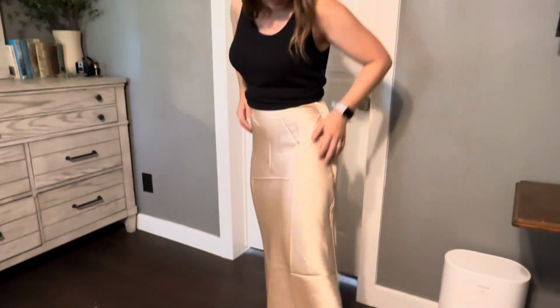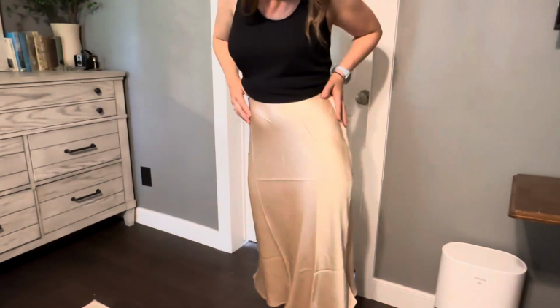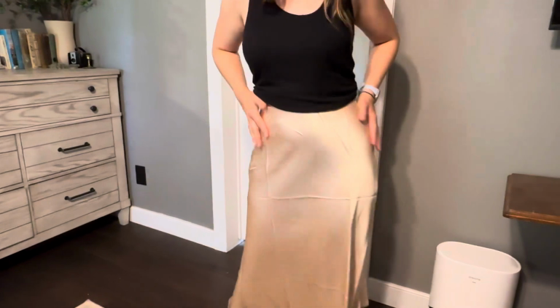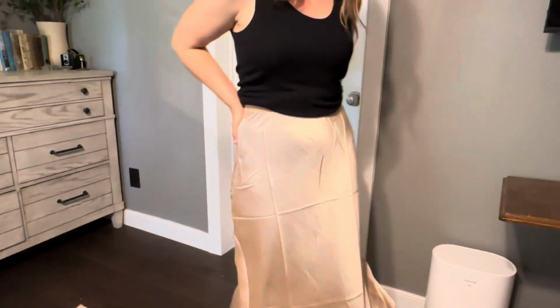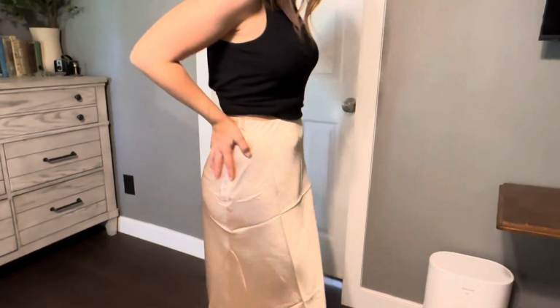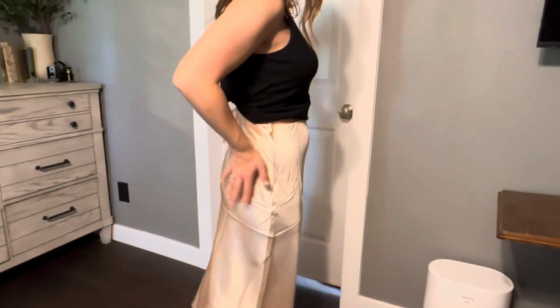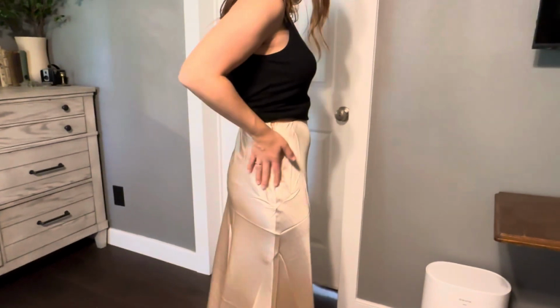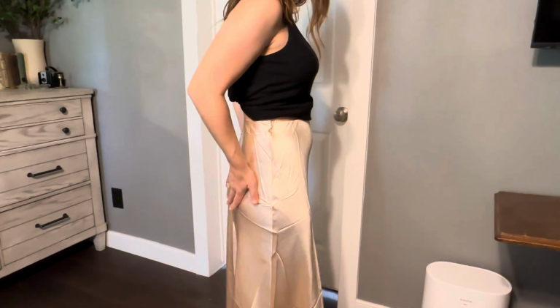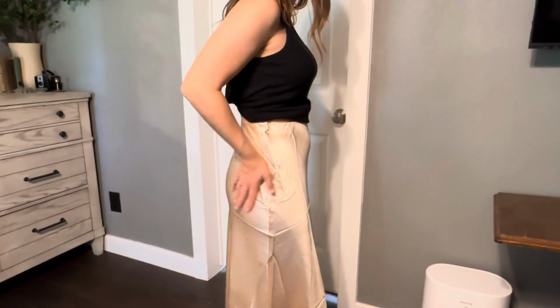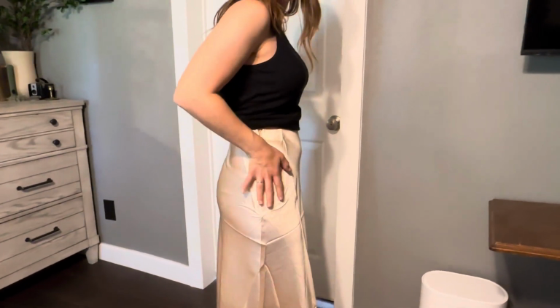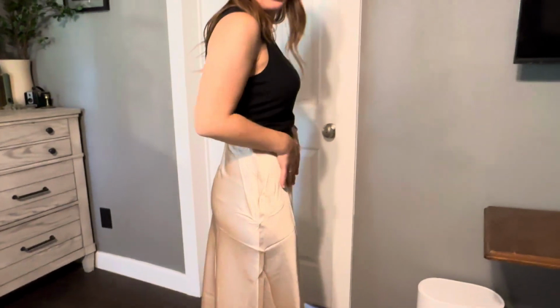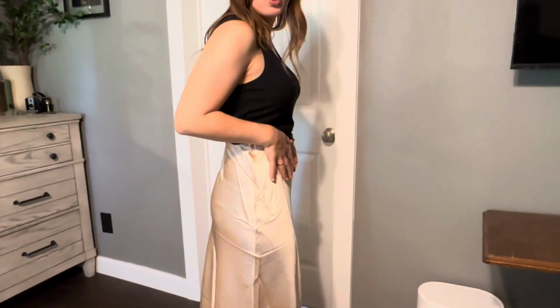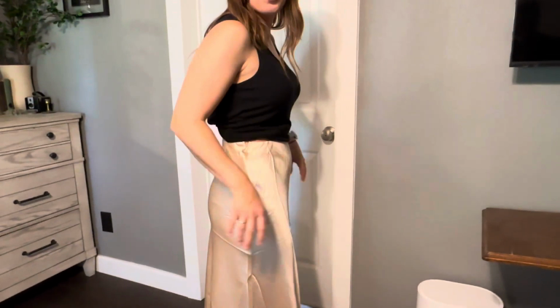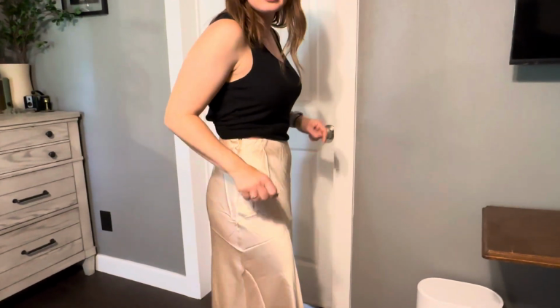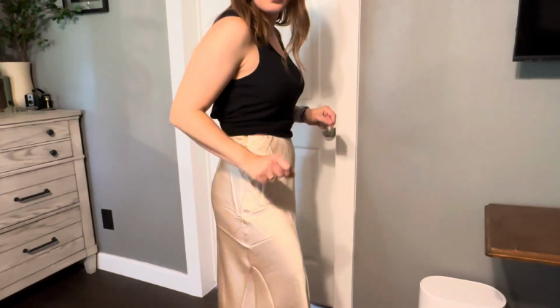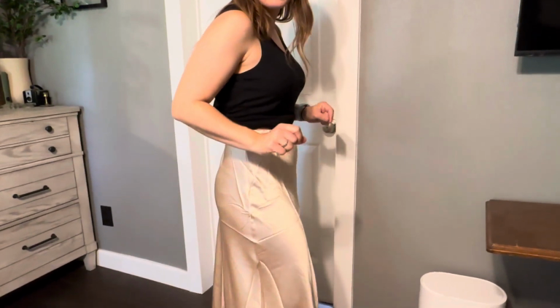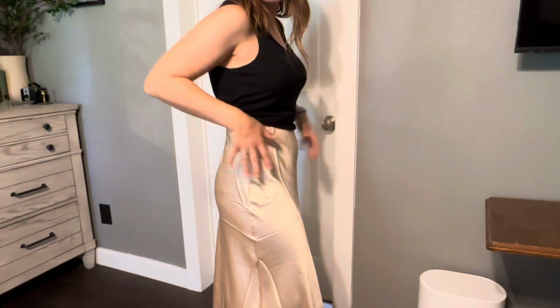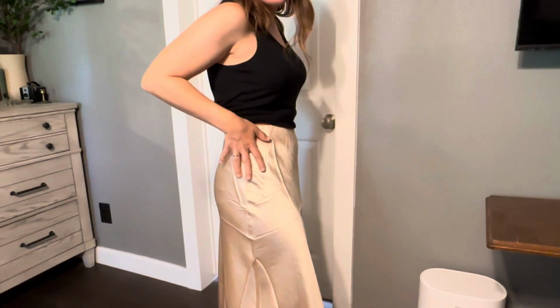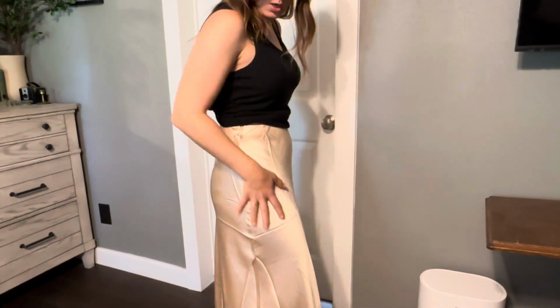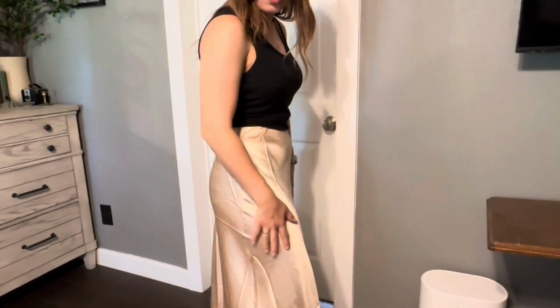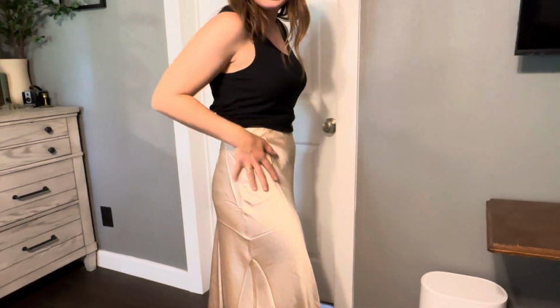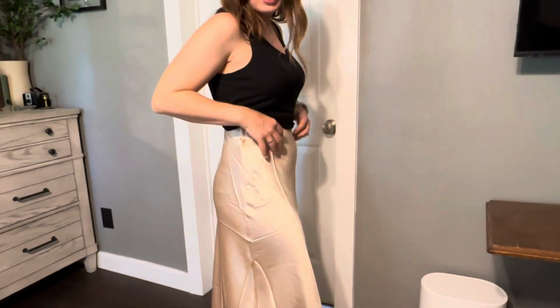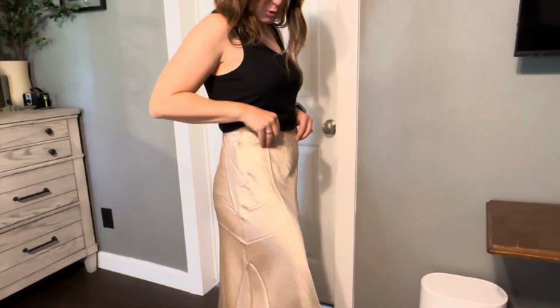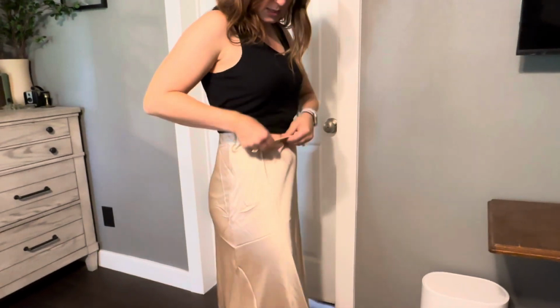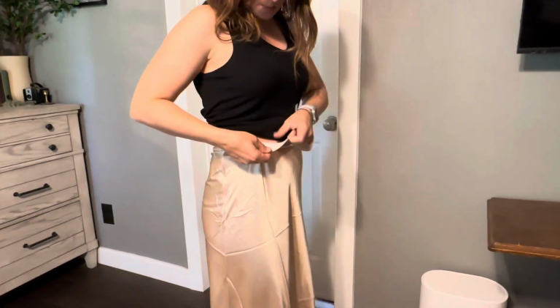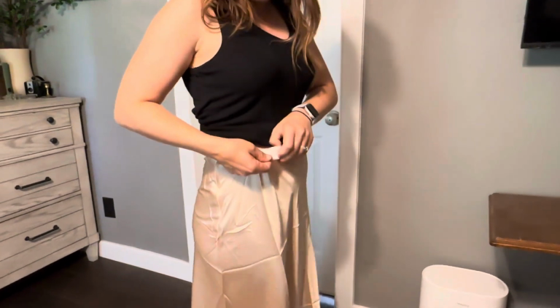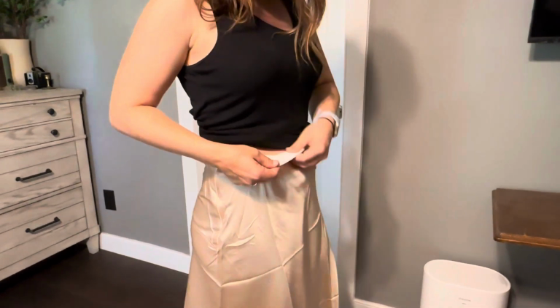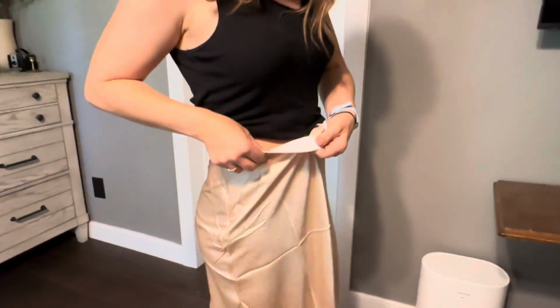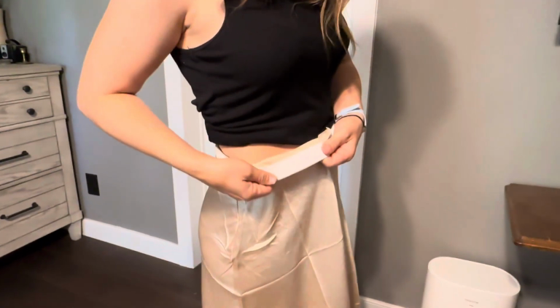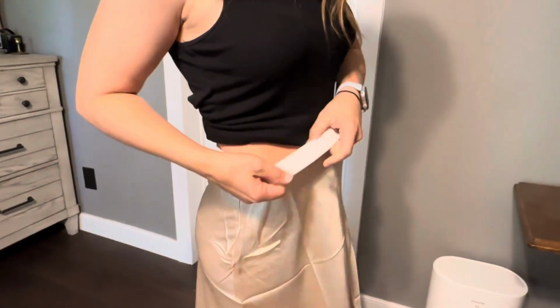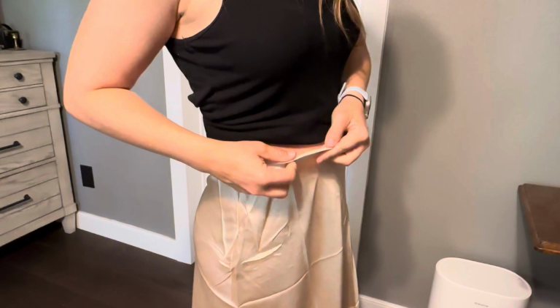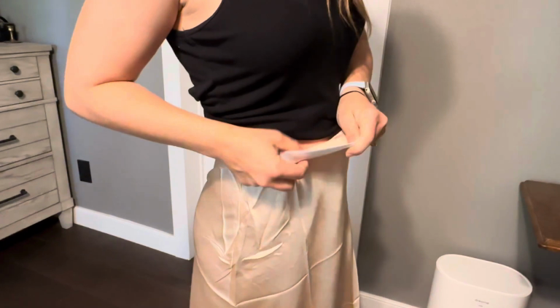You can't really see through it, but you can see underwear lines, so I am going to have to wear a slip with this — maybe one of those short slips. I also wanted to point out this waistband material here.